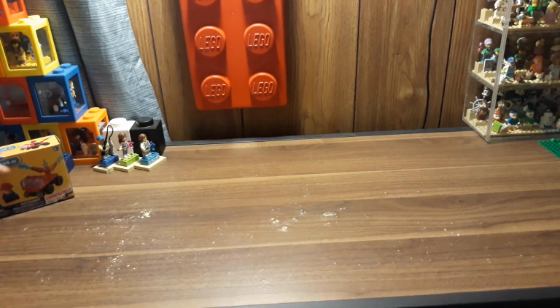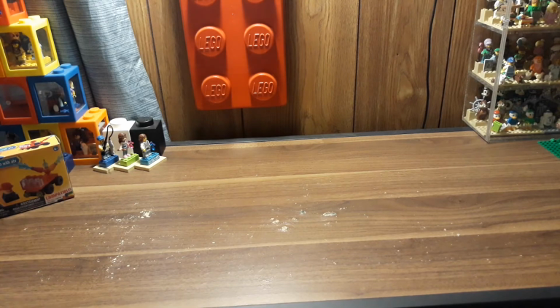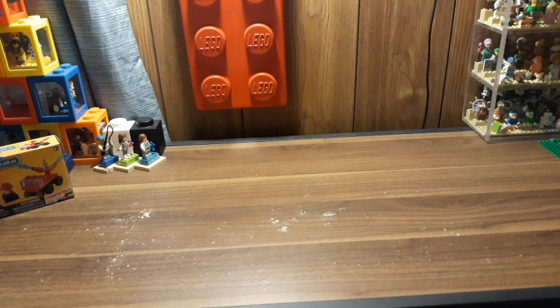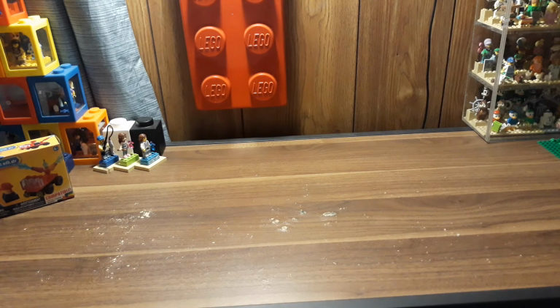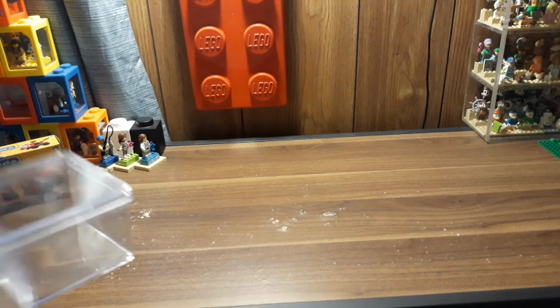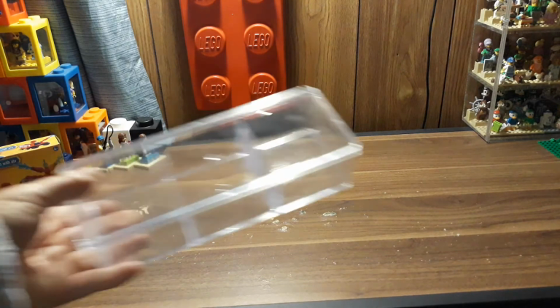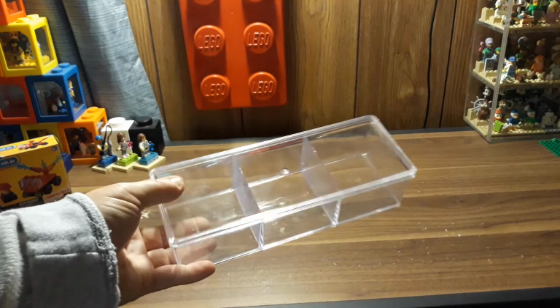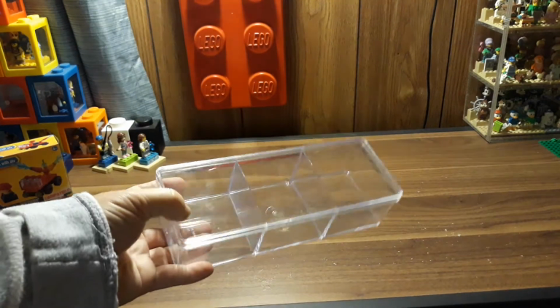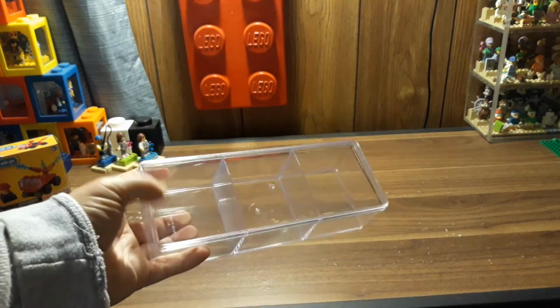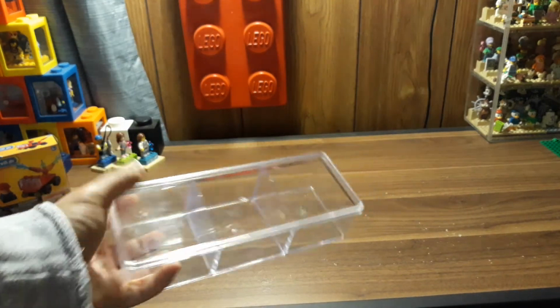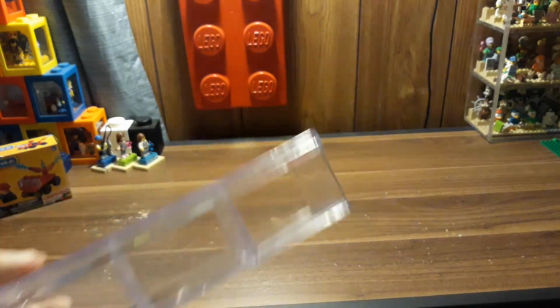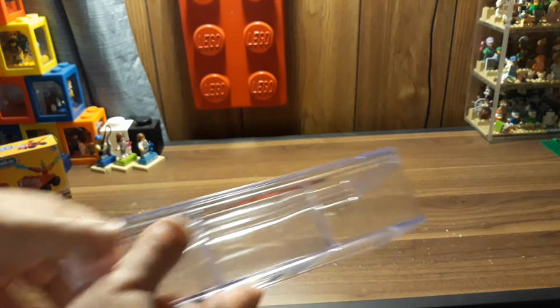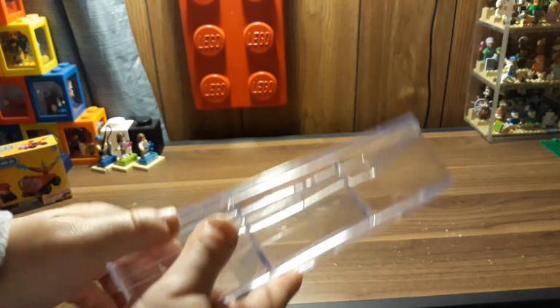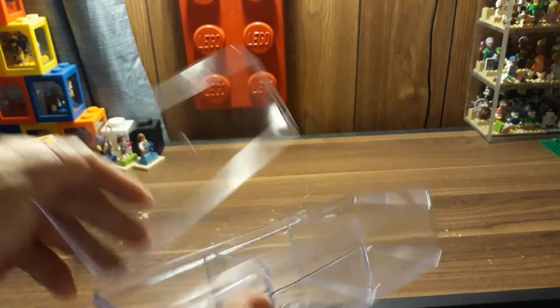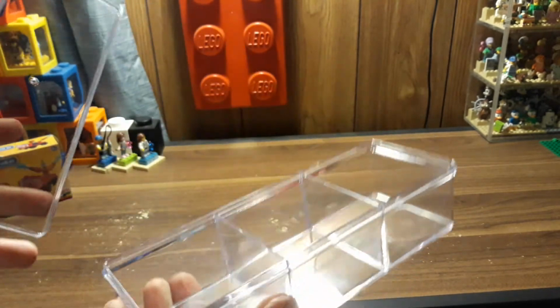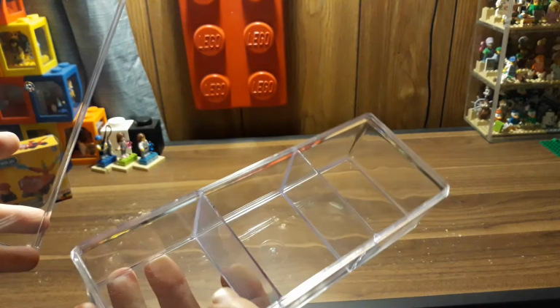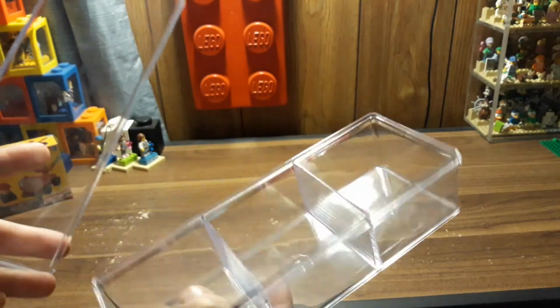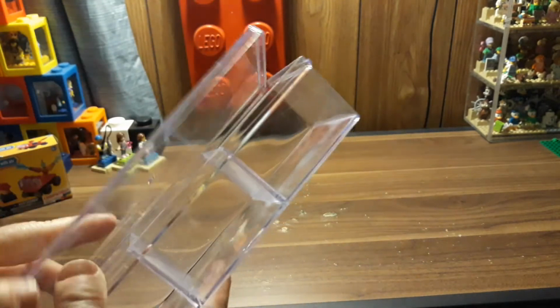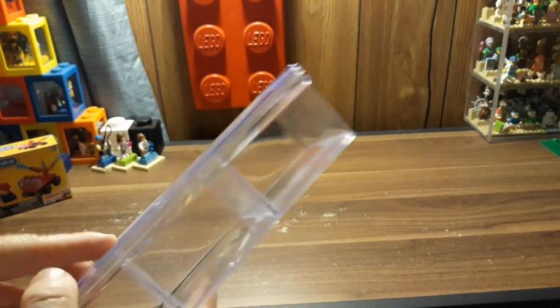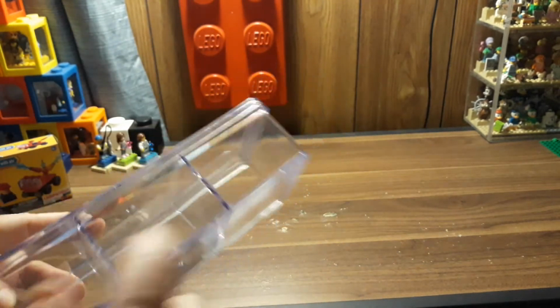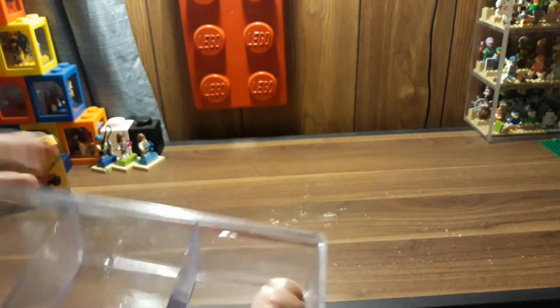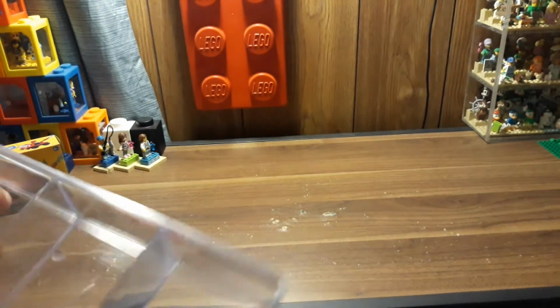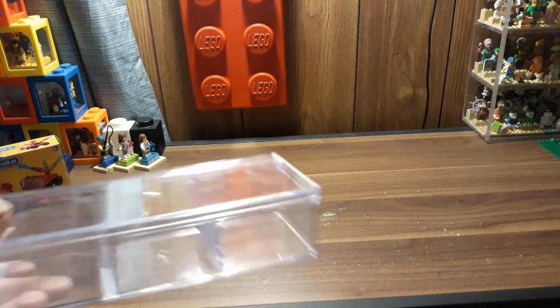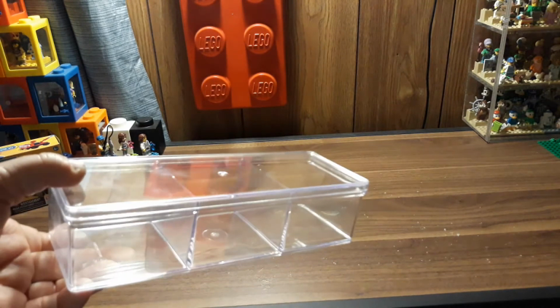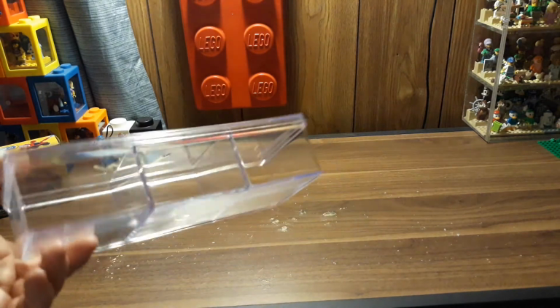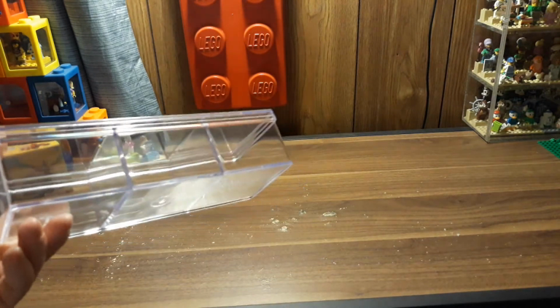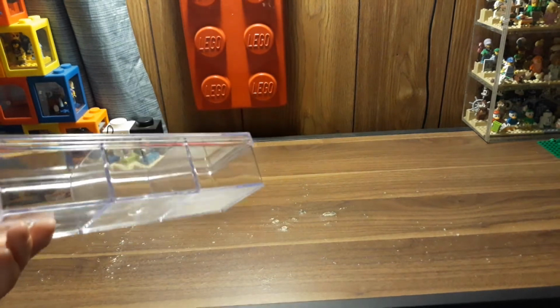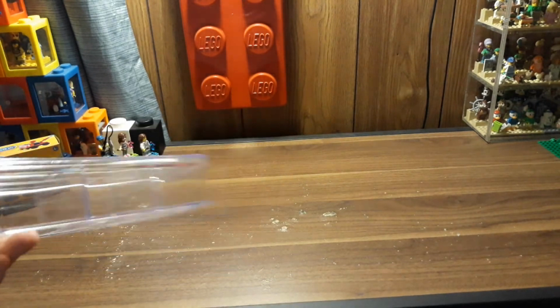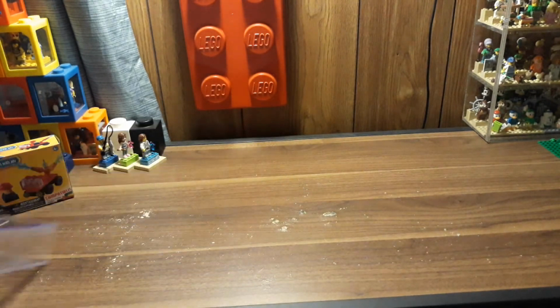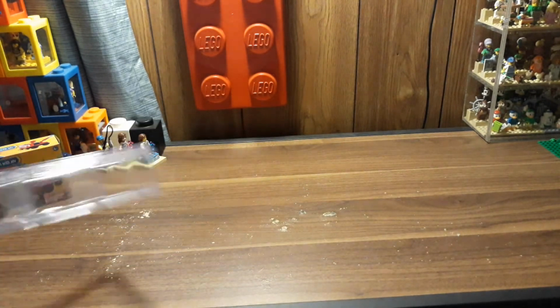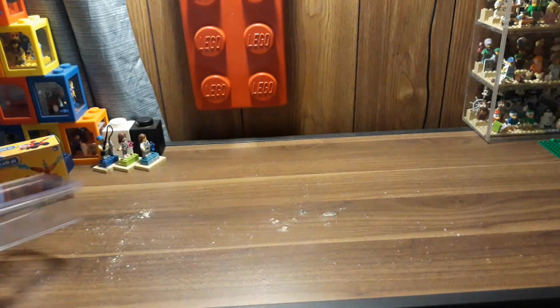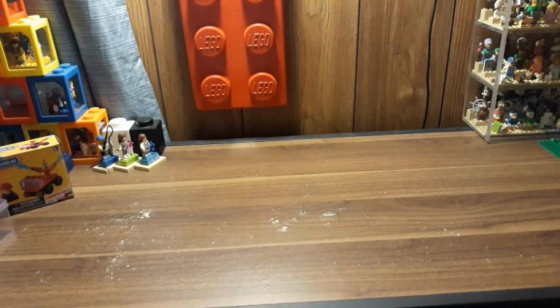I also got three of these containers with the lid. I don't really need the lid, but I wanted it for the container because it divided it nicely. I'm already using some of these, but I'll show you in another video what I did with them.